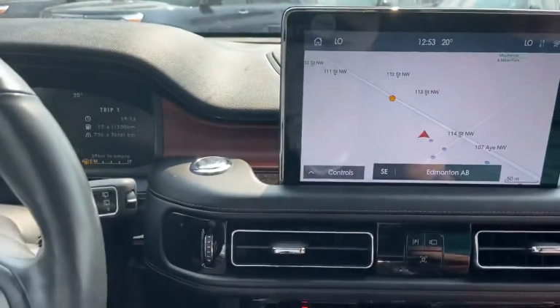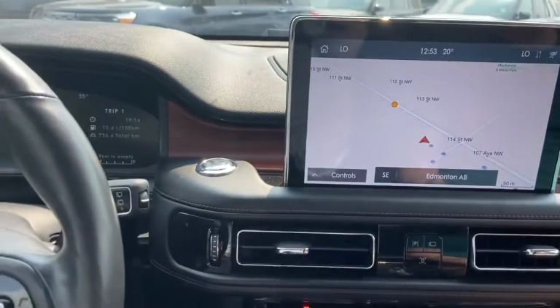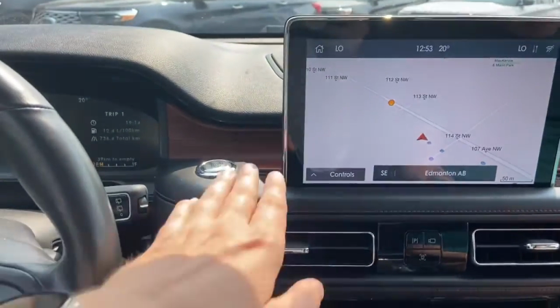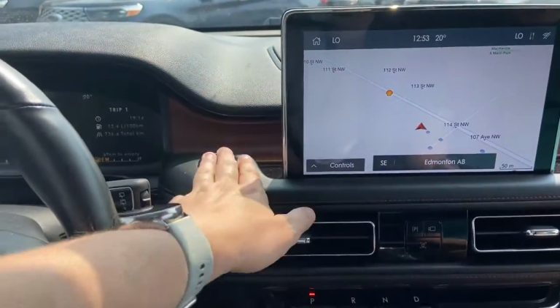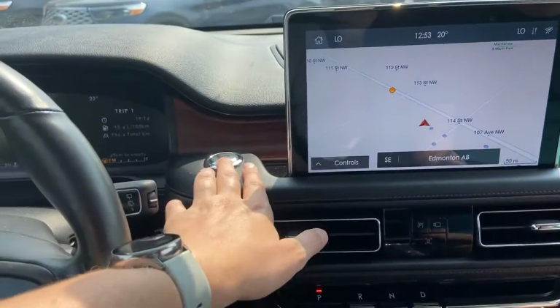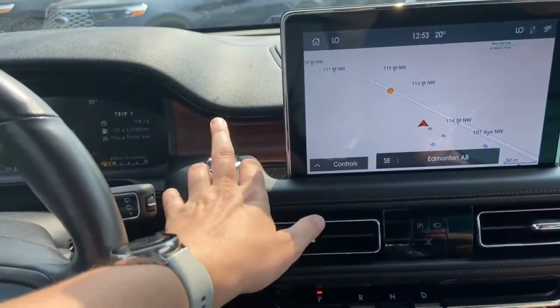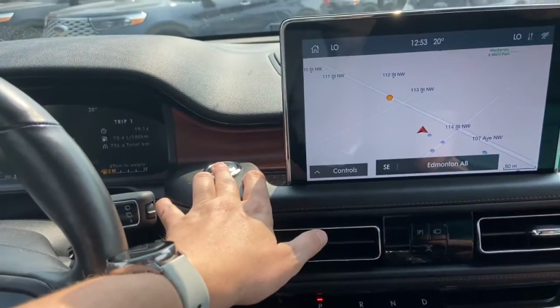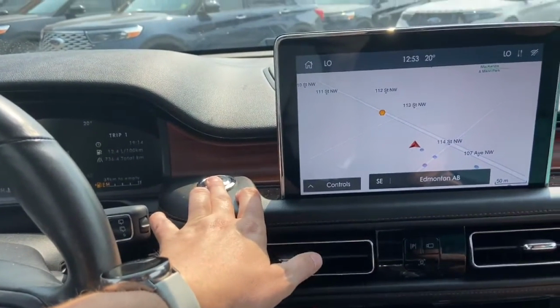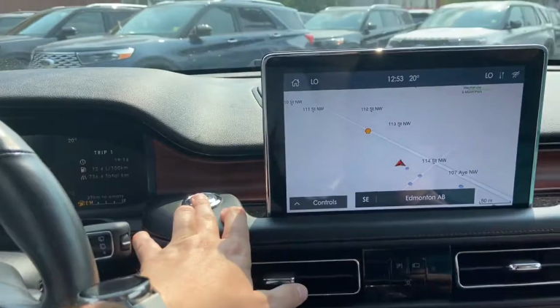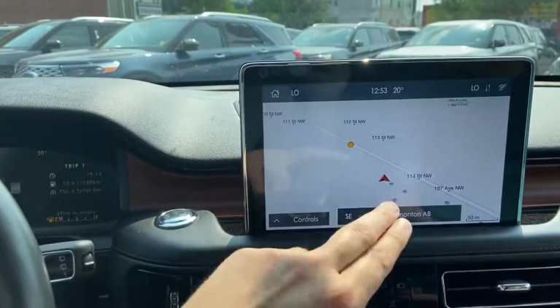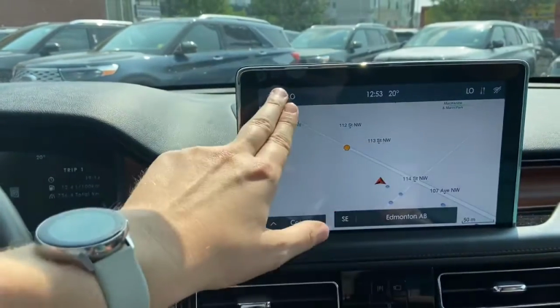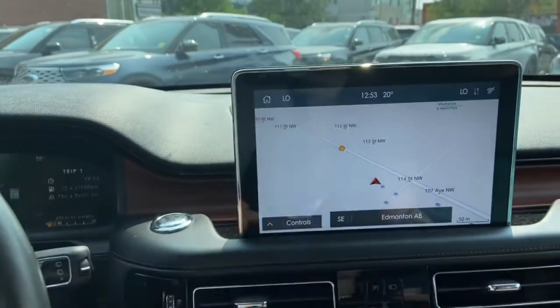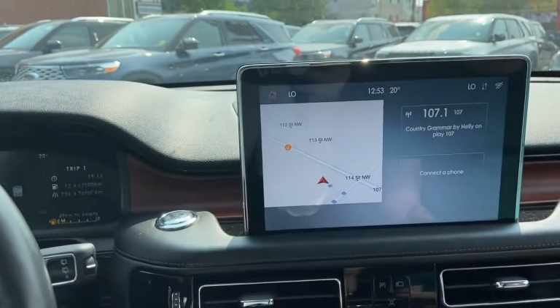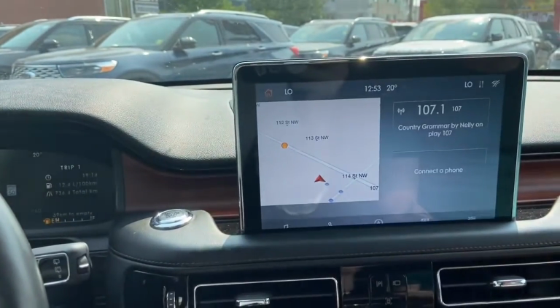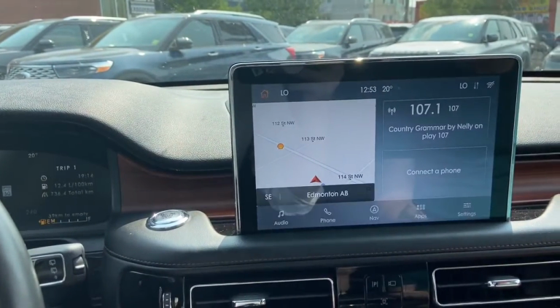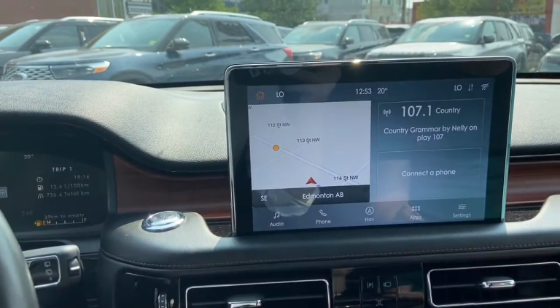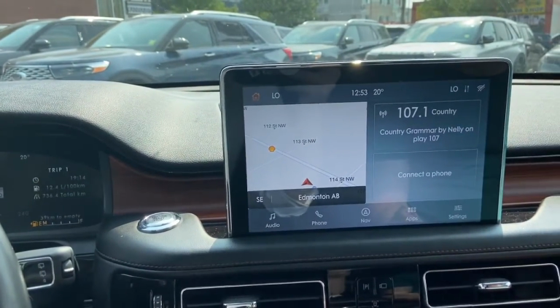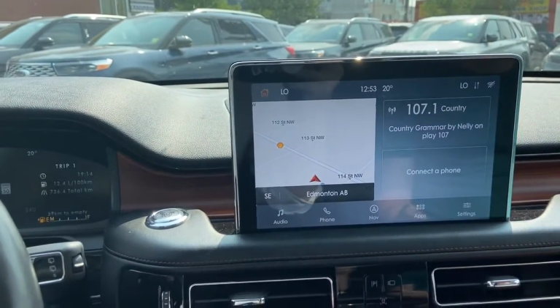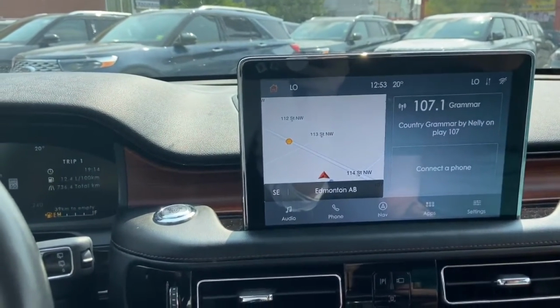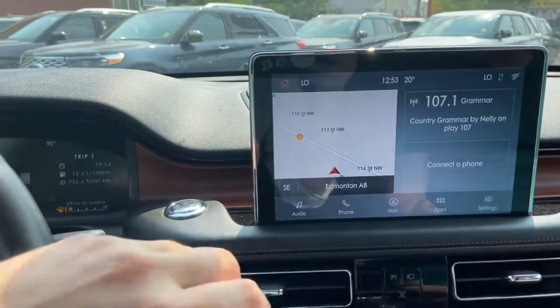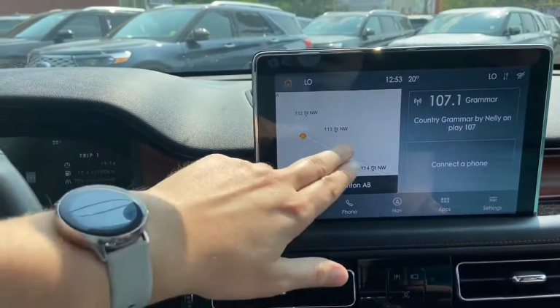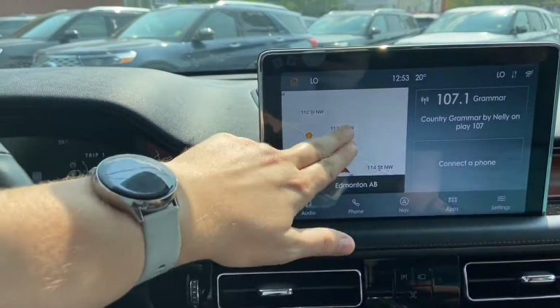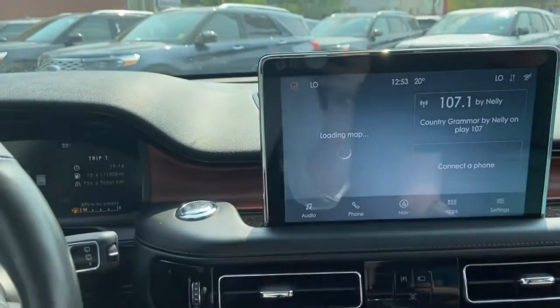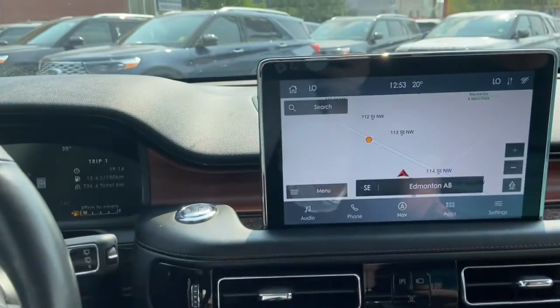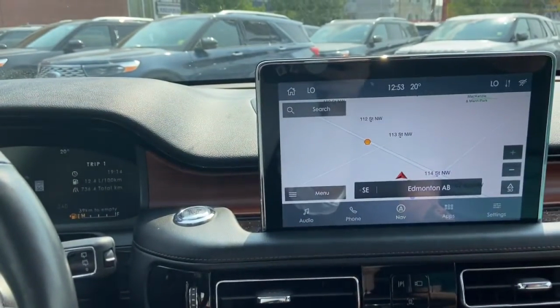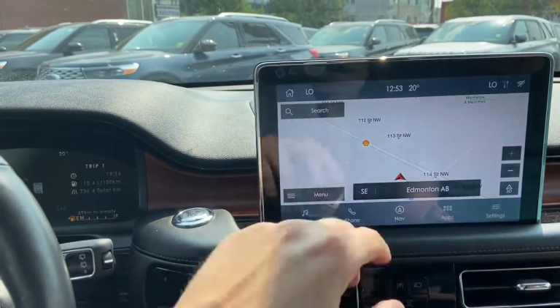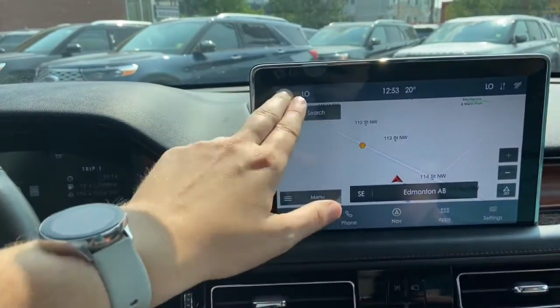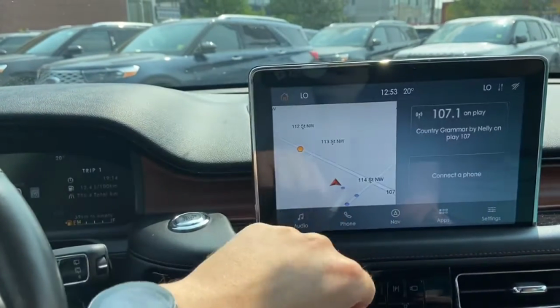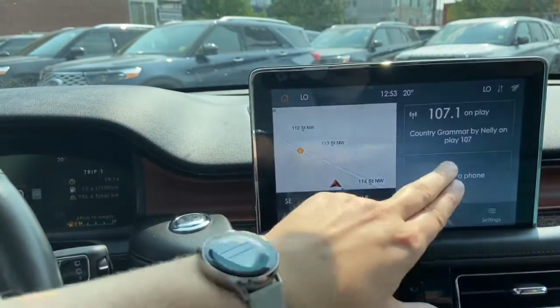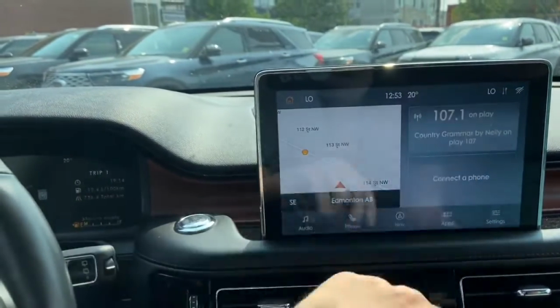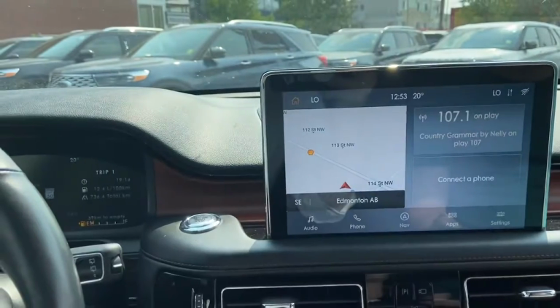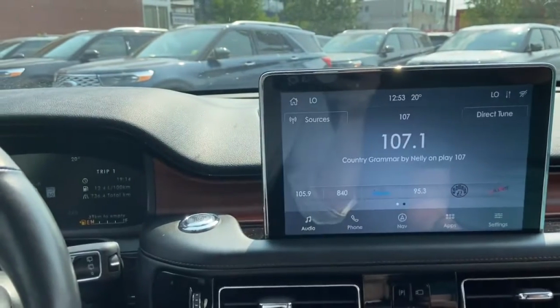Moving into the middle, we have our push start ignition here which does come with remote start. You have your touchscreen display in the middle which has the Ford Sync system. It does give you navigation on here as well as your radio section.